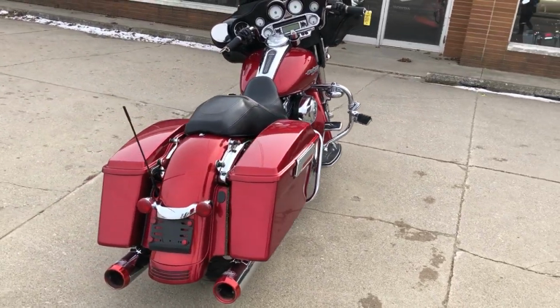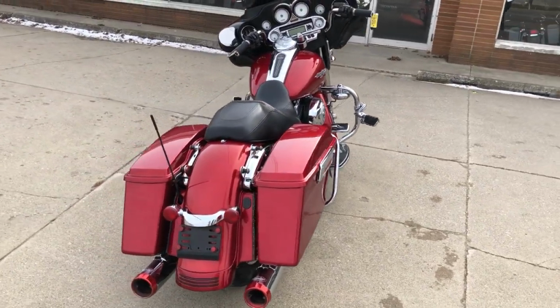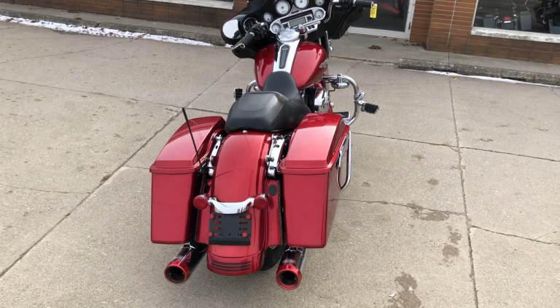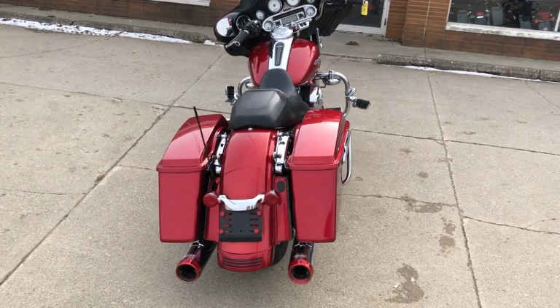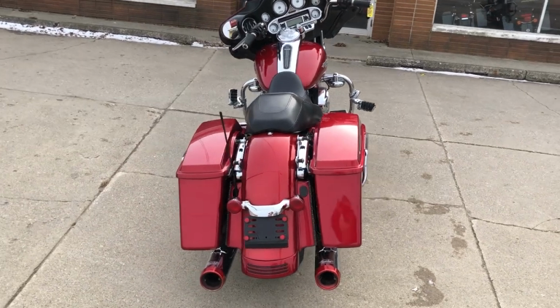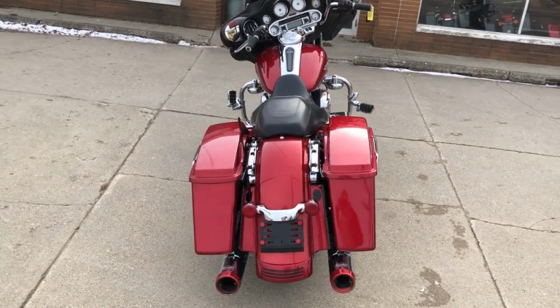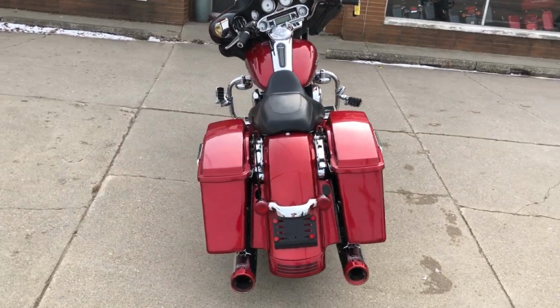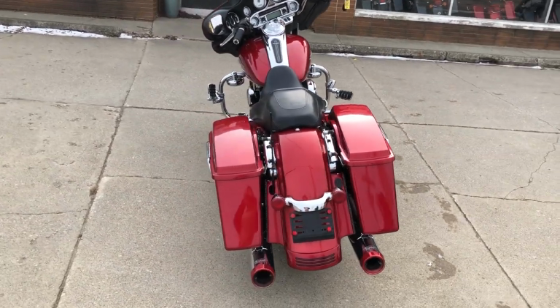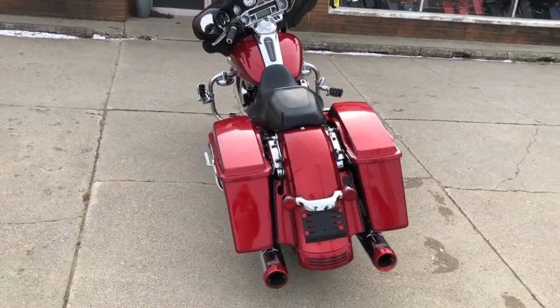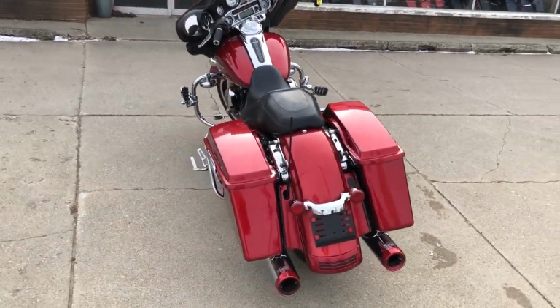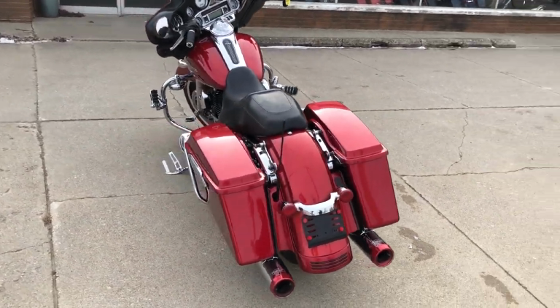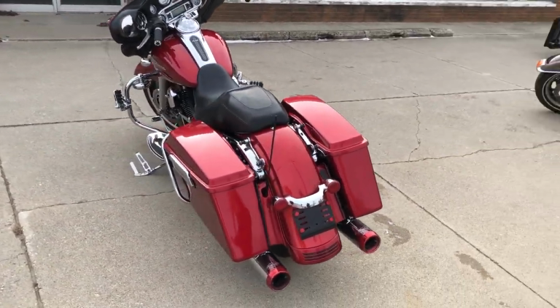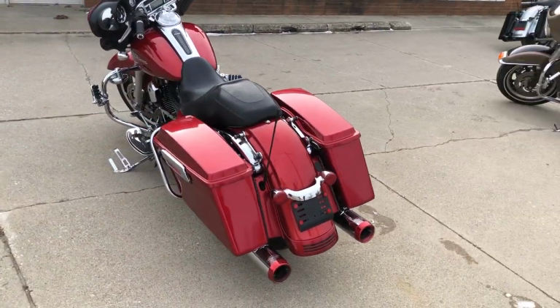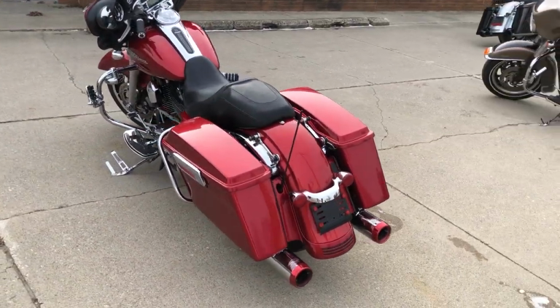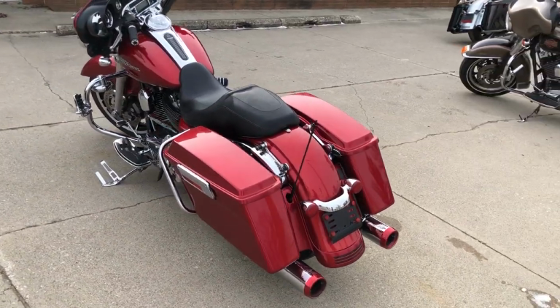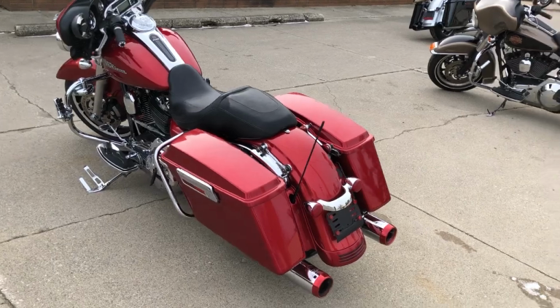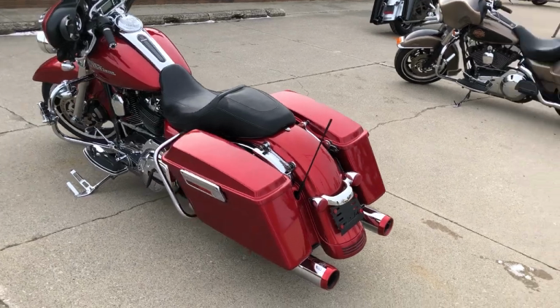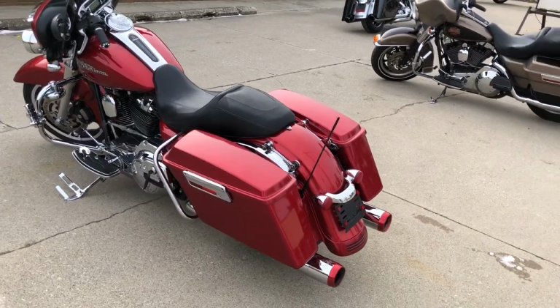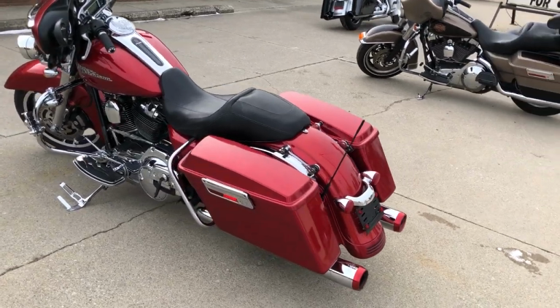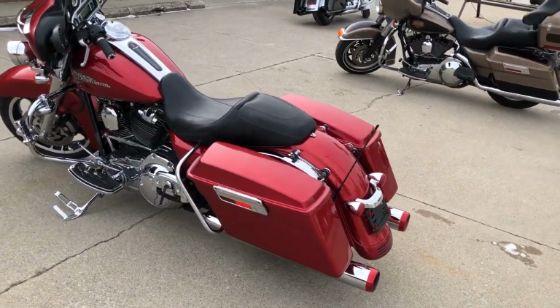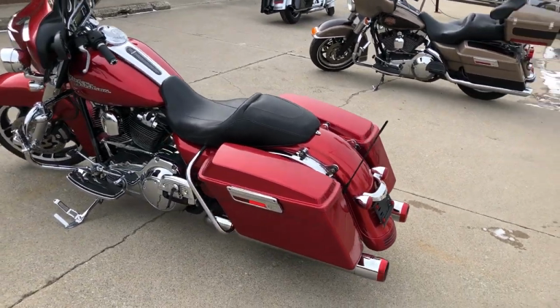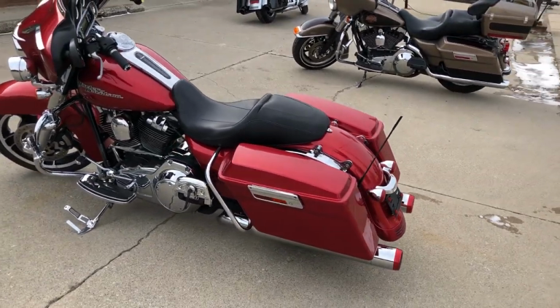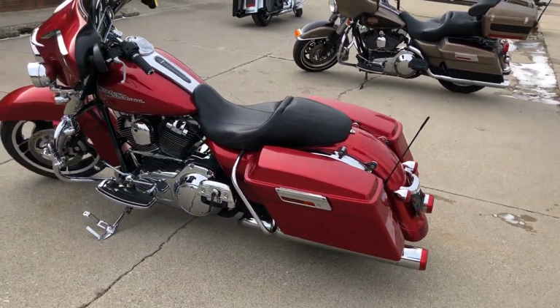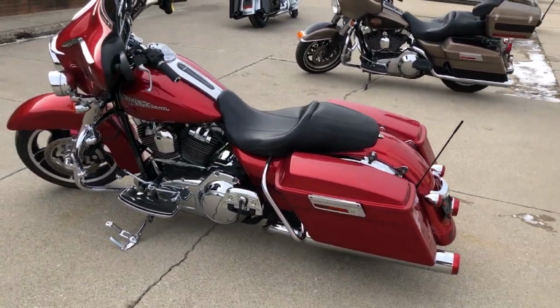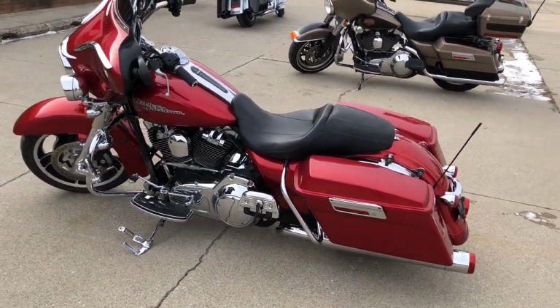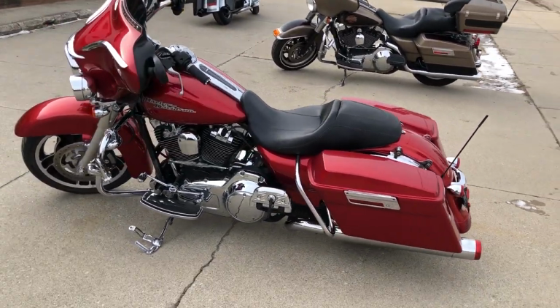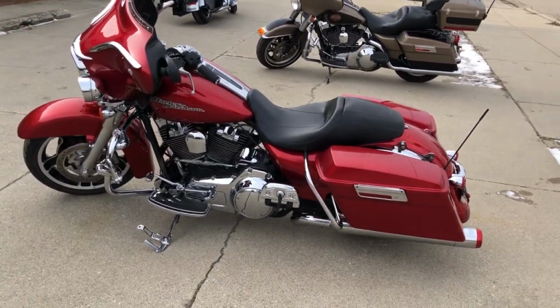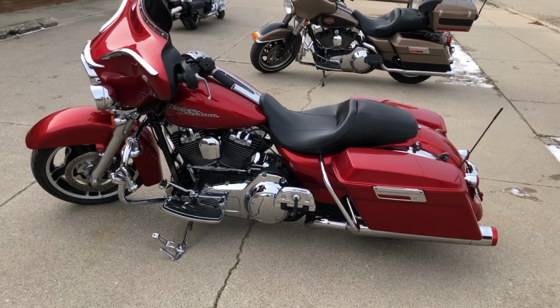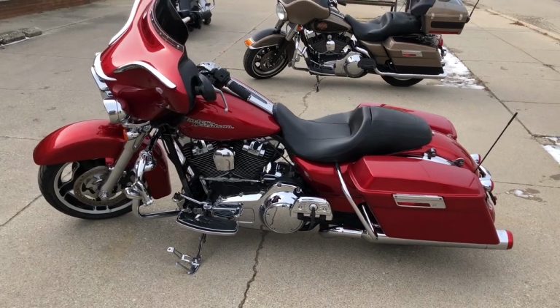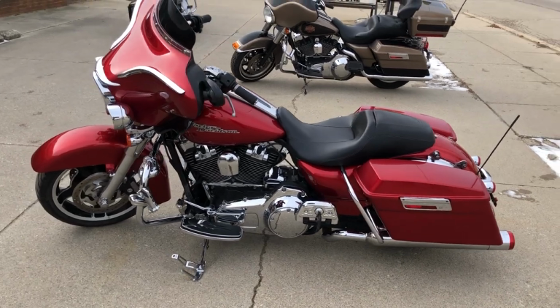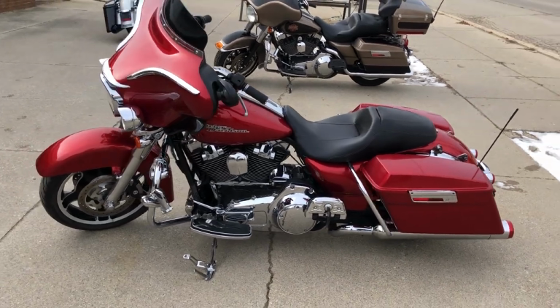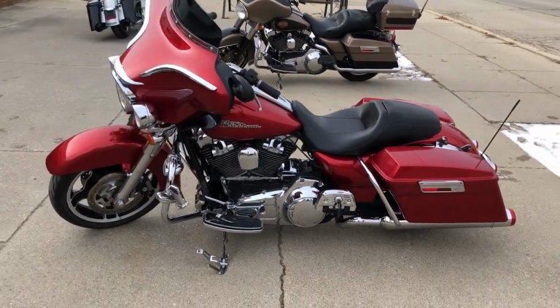We got the Daymaker headlight, upgraded floorboards, upgraded lower controls, upgraded highway pegs, and the dual American Custom exhaust sounds great. Everything works, it needs nothing.